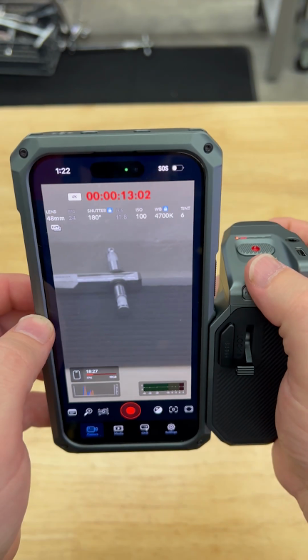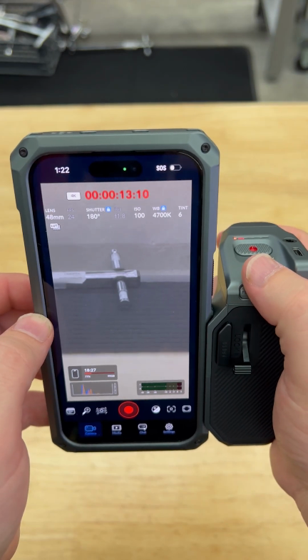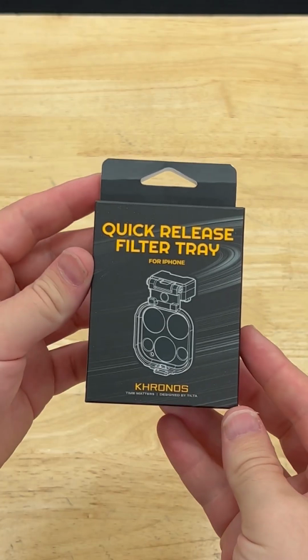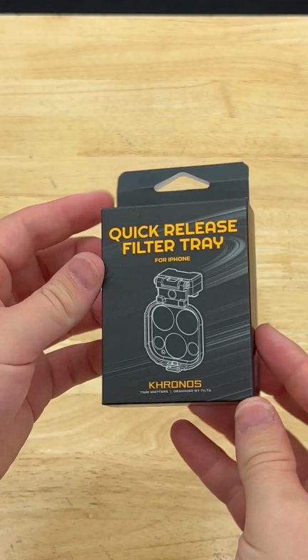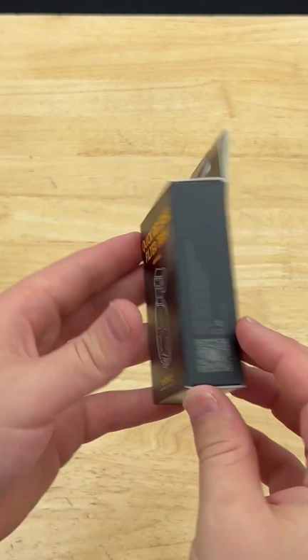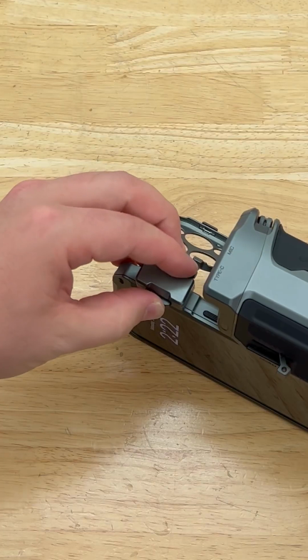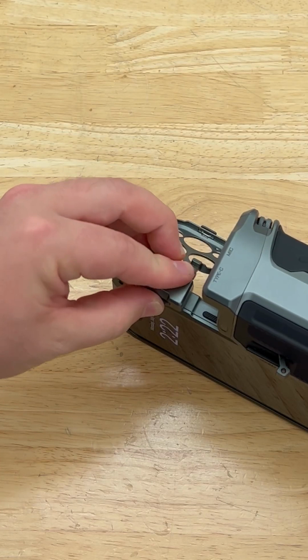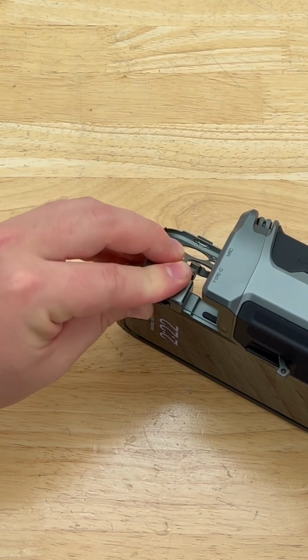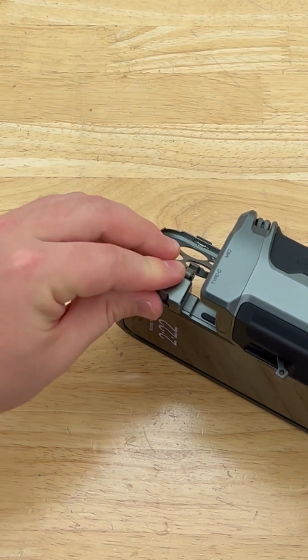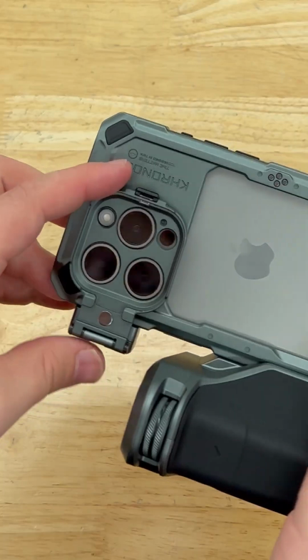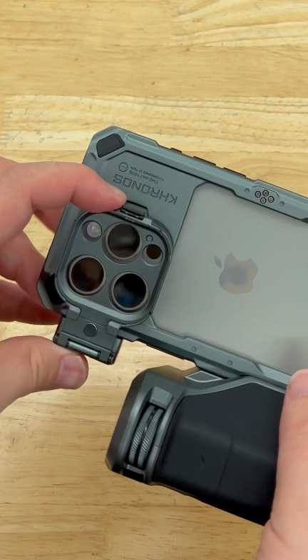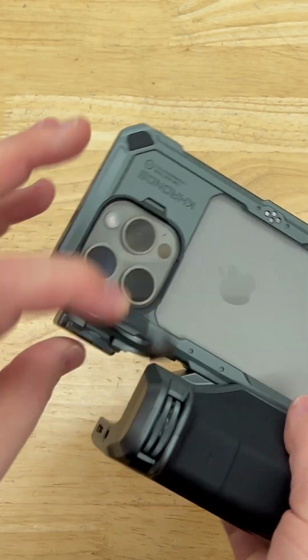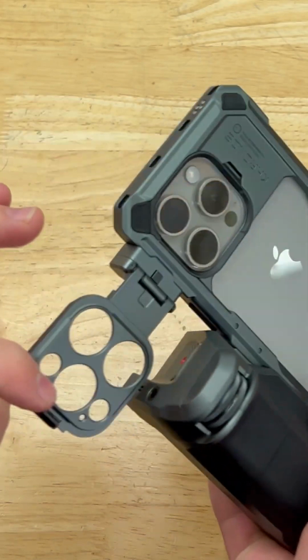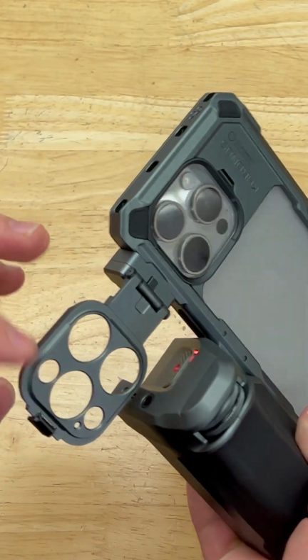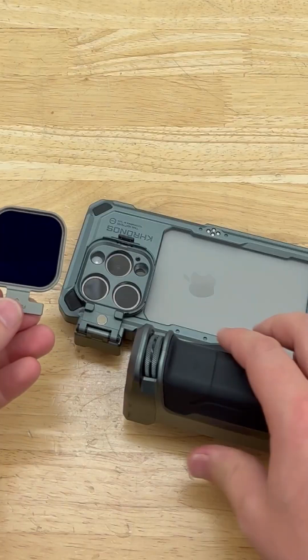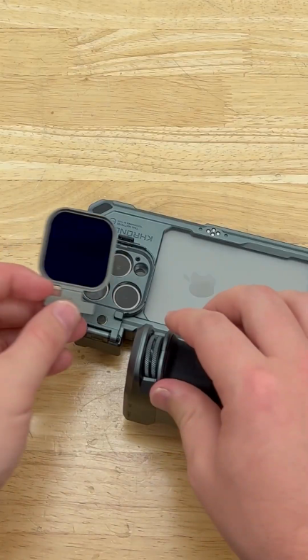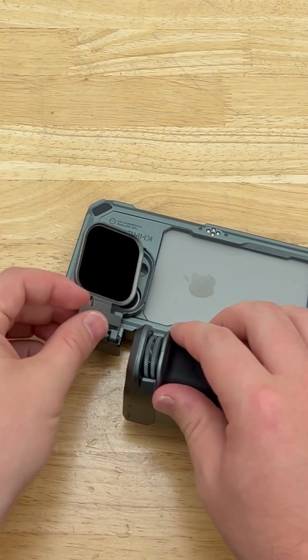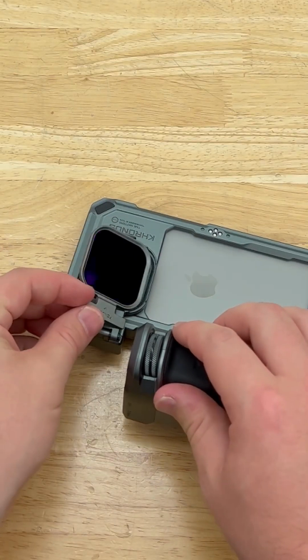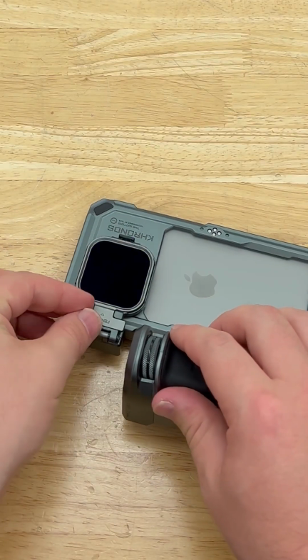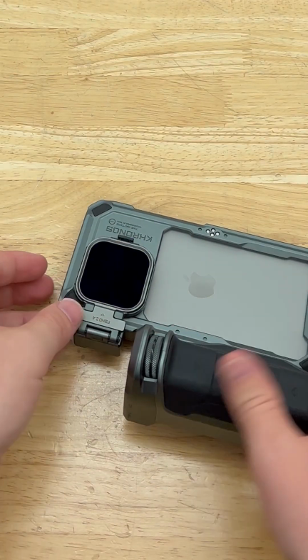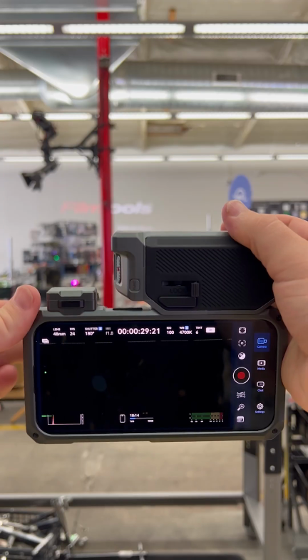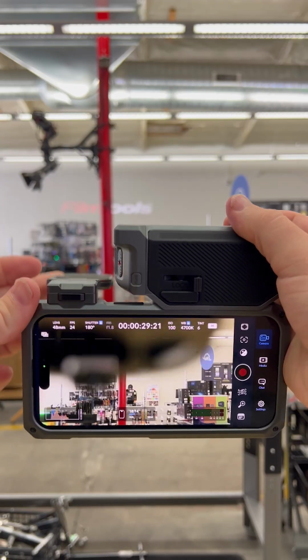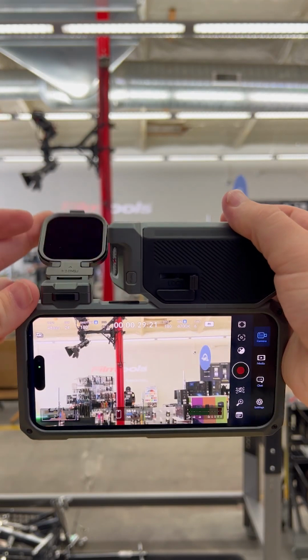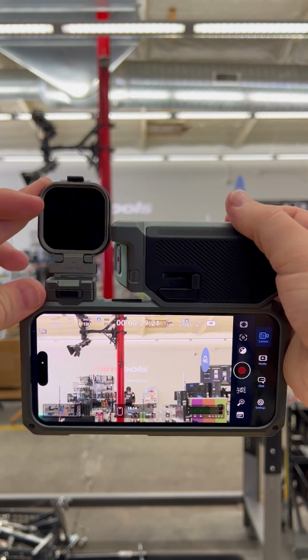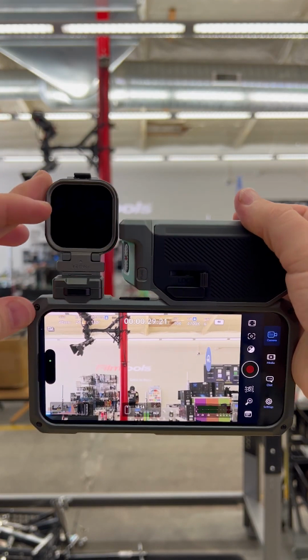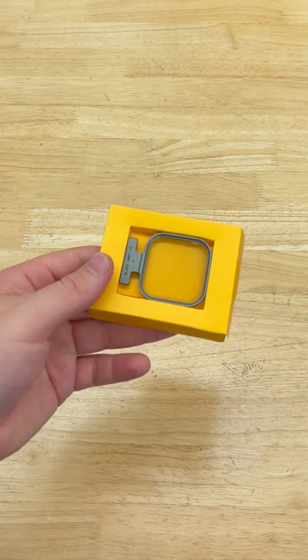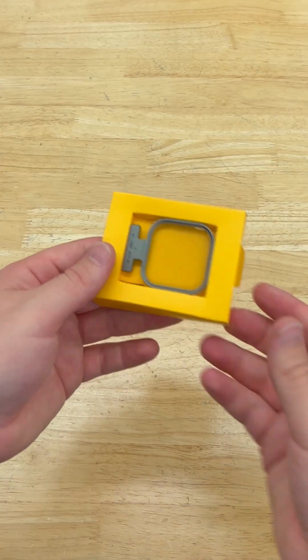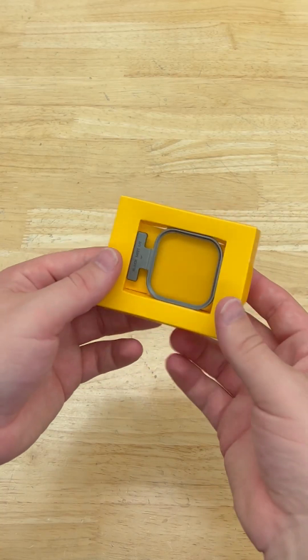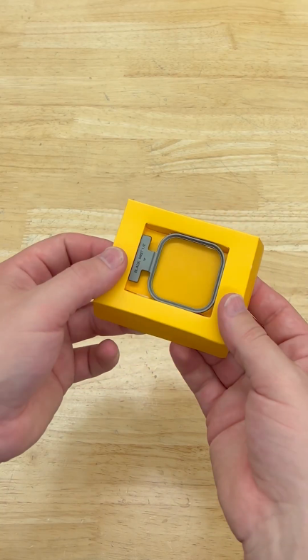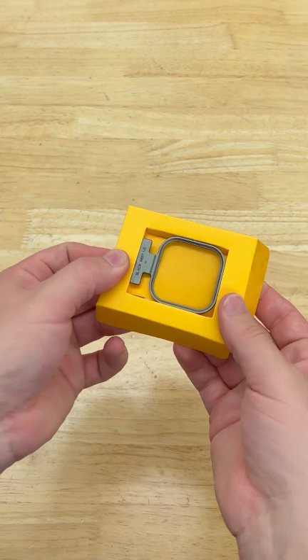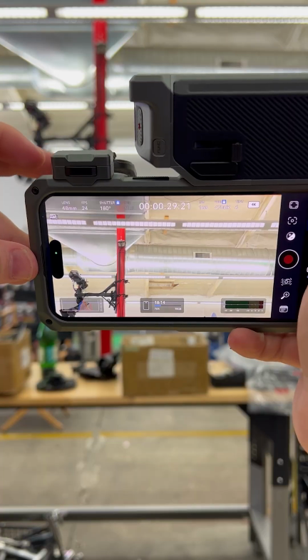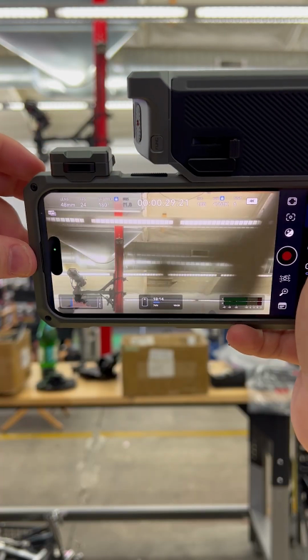They have this great quick release filter tray, and they engineered a really nice filter system where filters pop on and off magnetically. They have a solid lineup of FSNDs plus some filtration options like this Blackmist half.